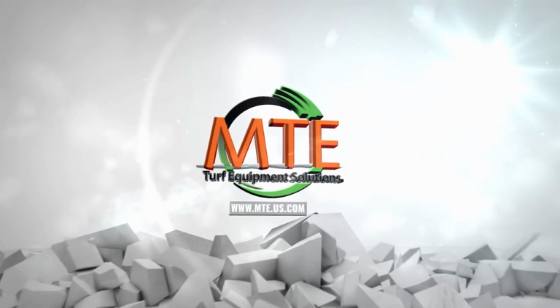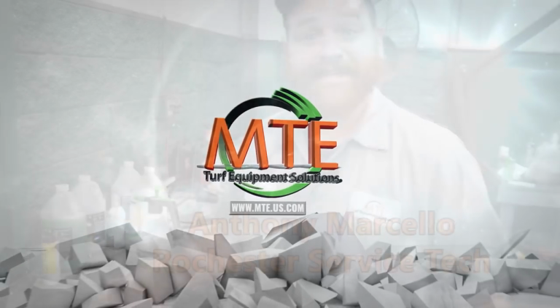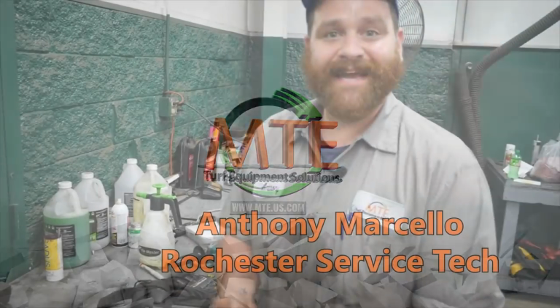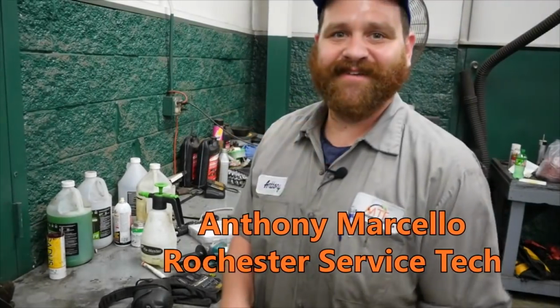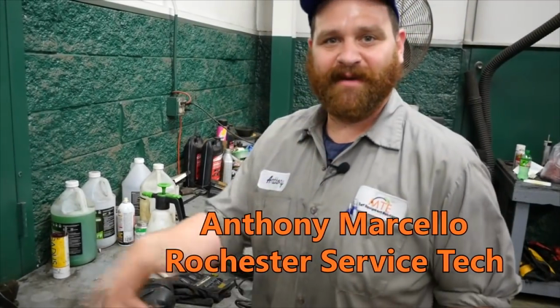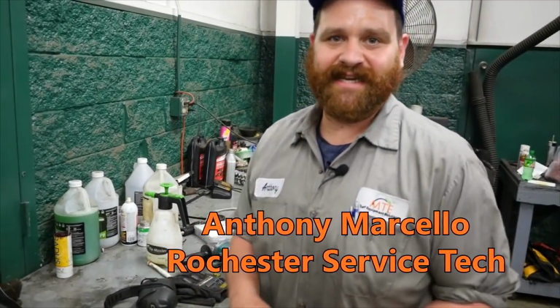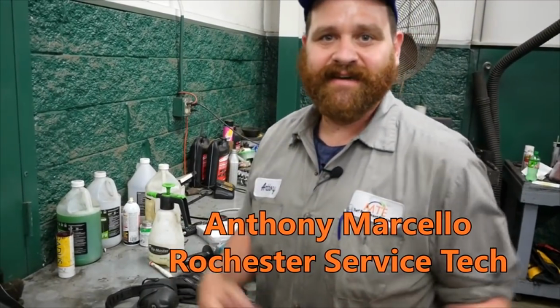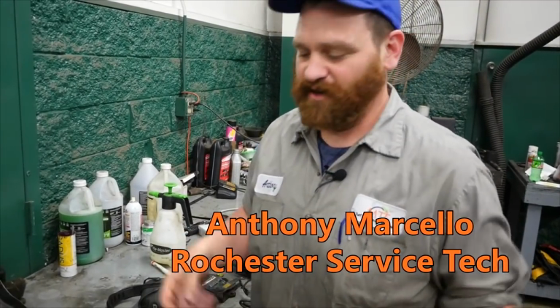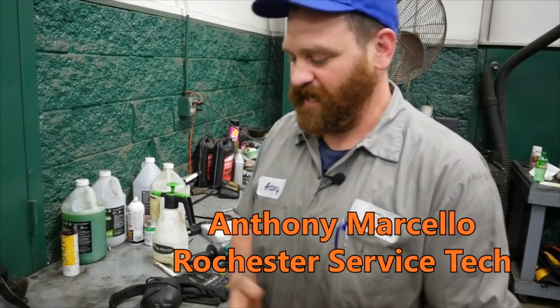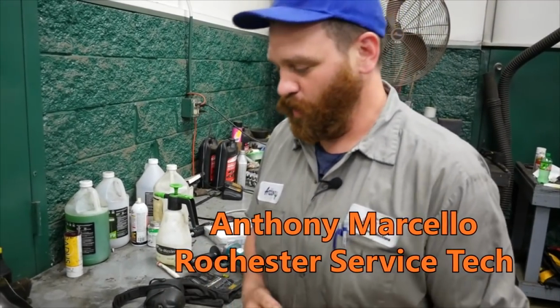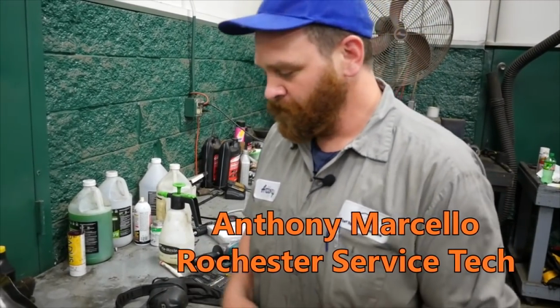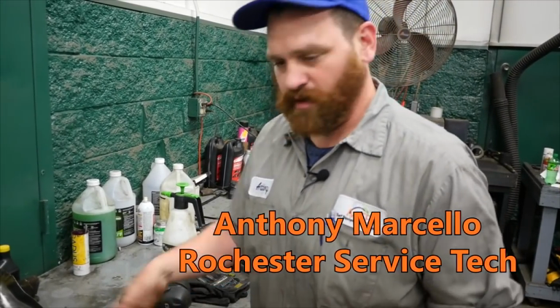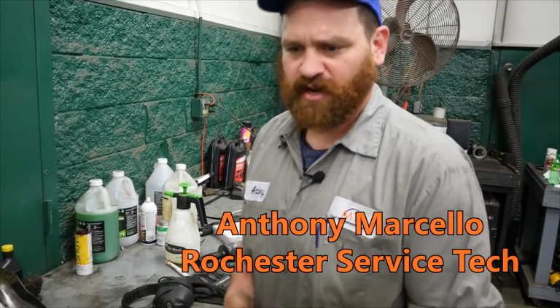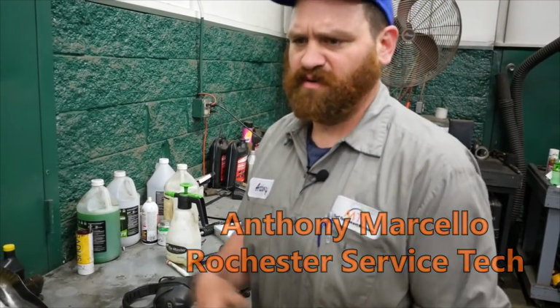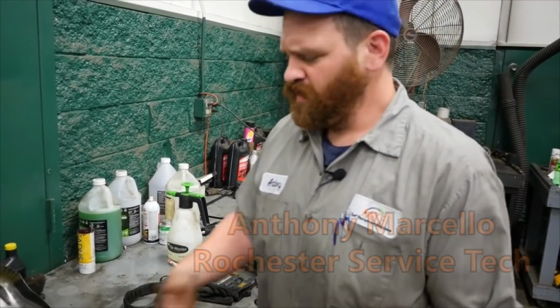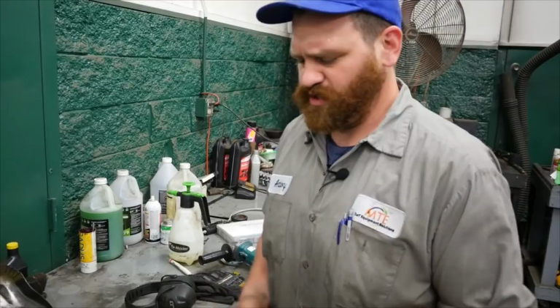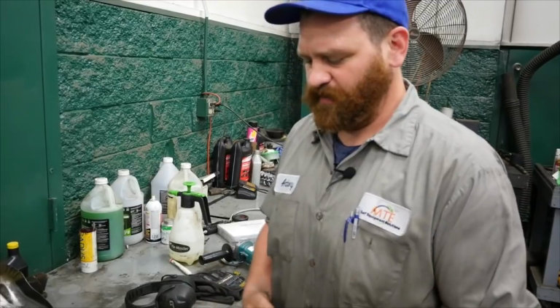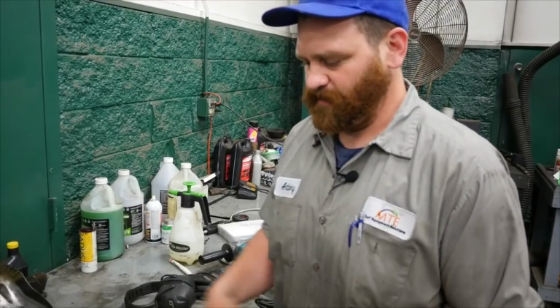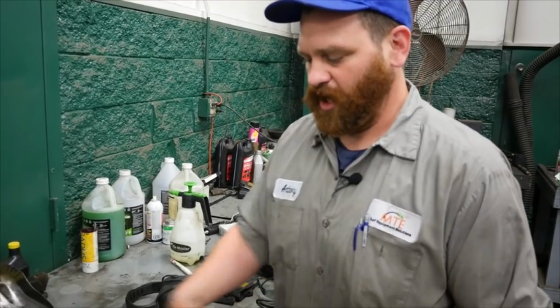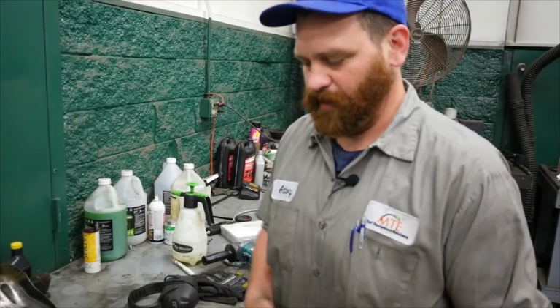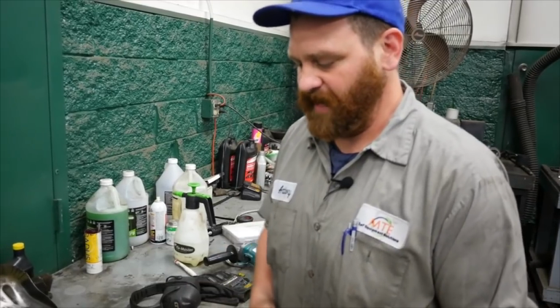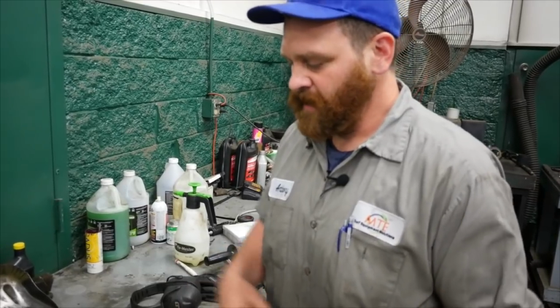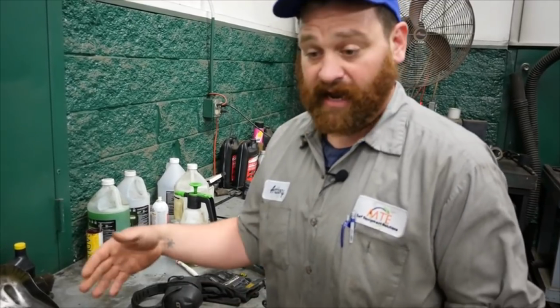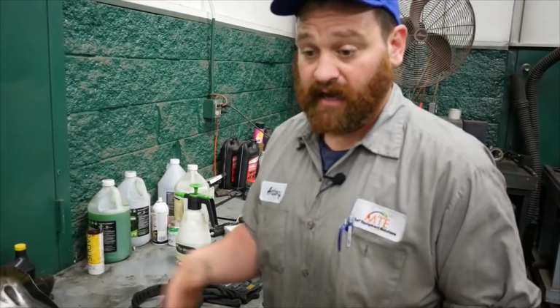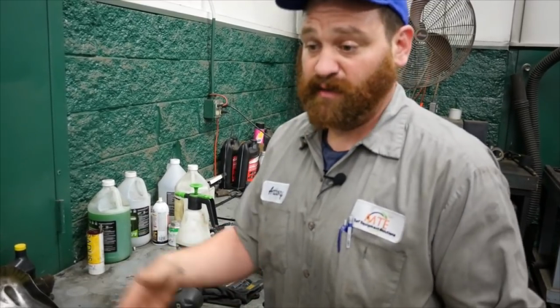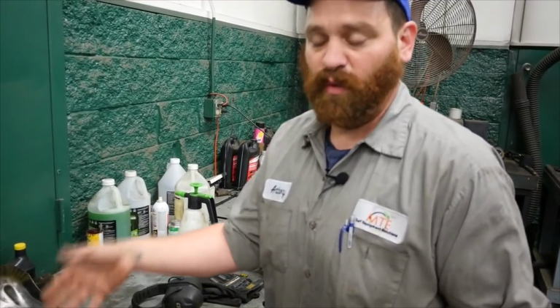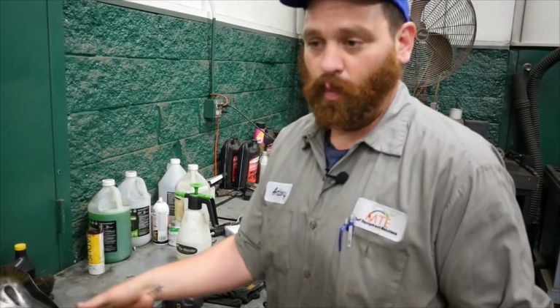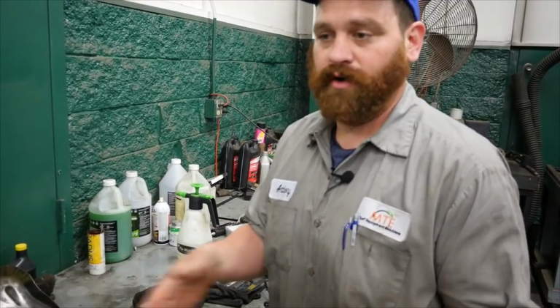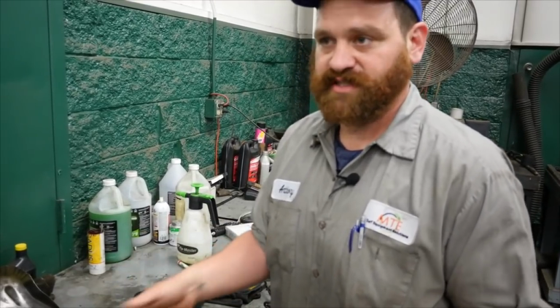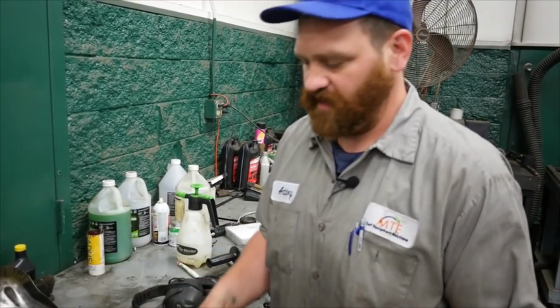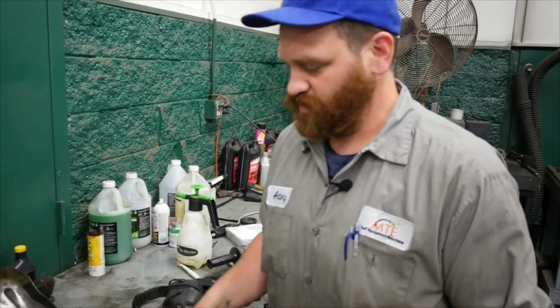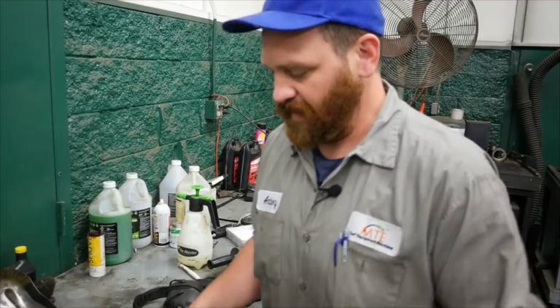This is Anthony from MTE here in Upstate New York. We're going to talk about little things about sharpening your blades, knowing when they're worn, and the safety issues of blades.